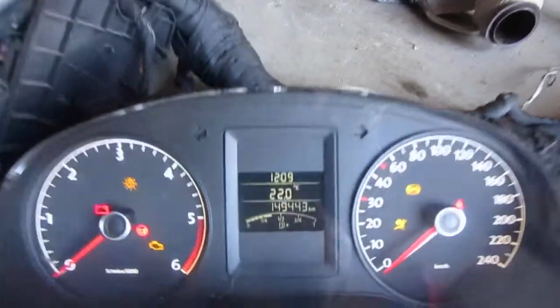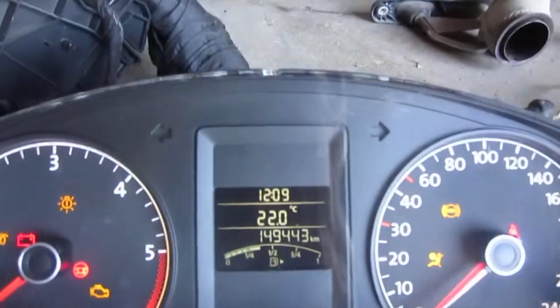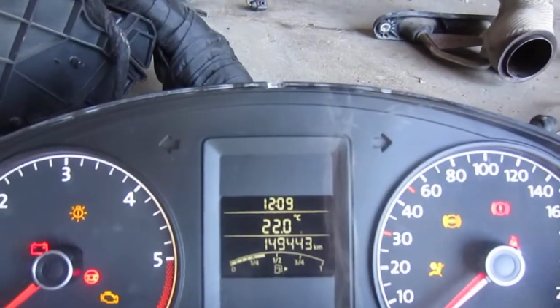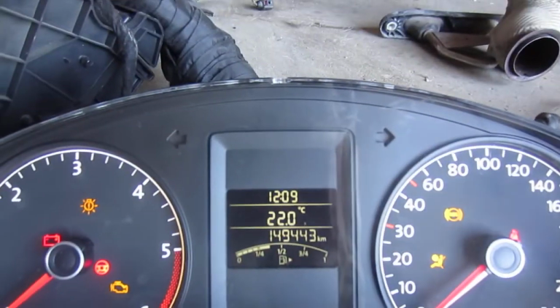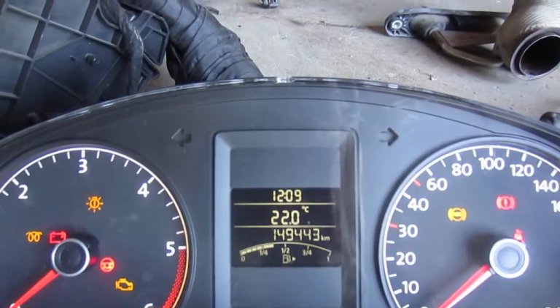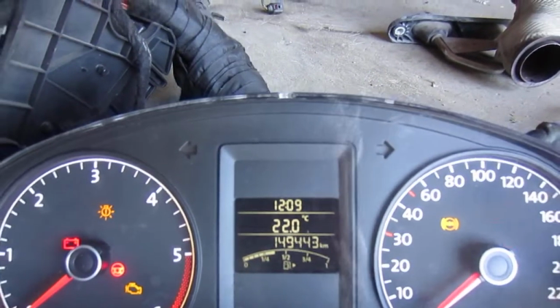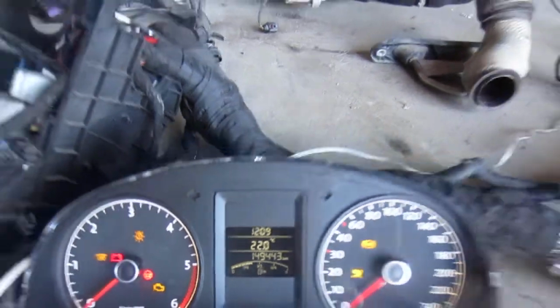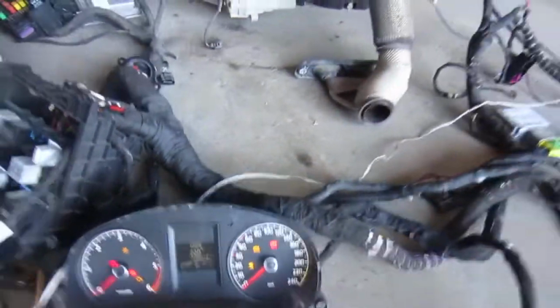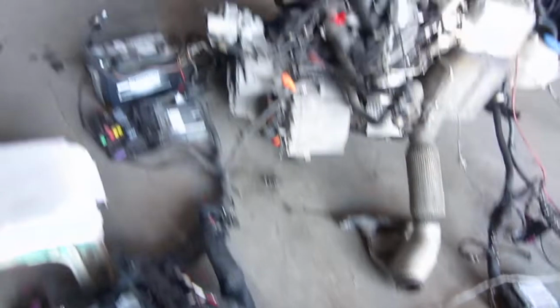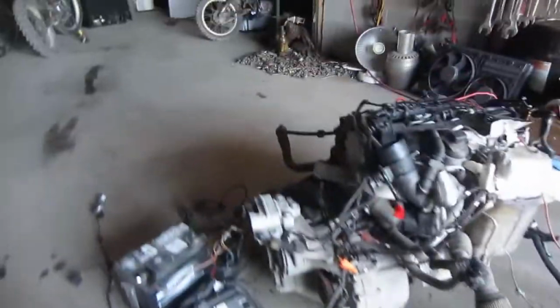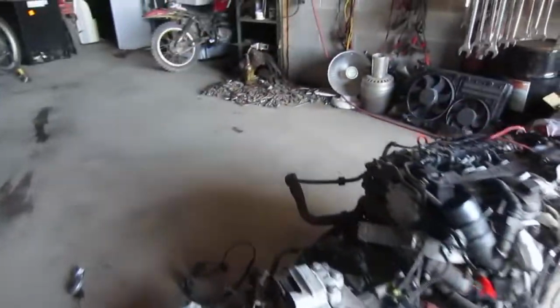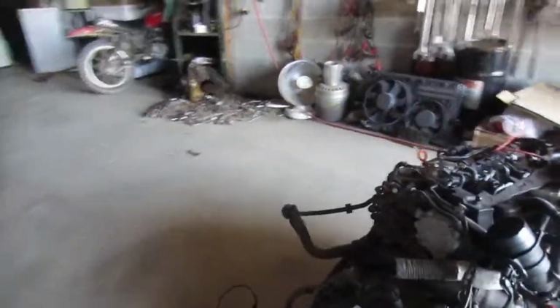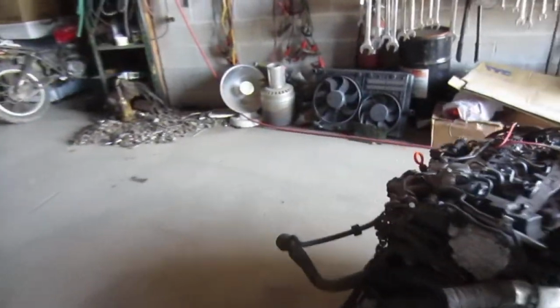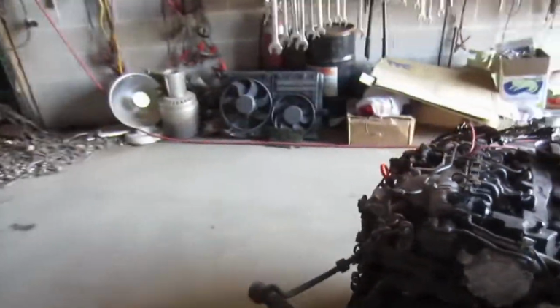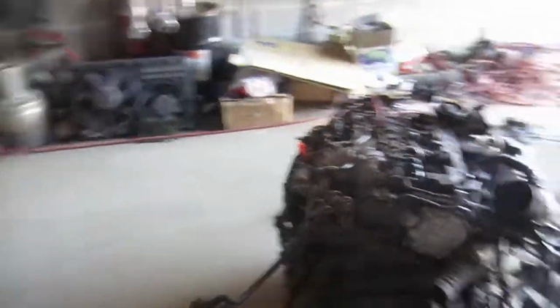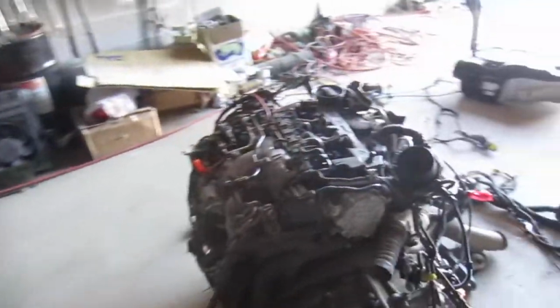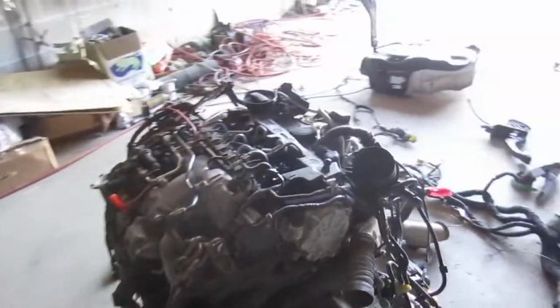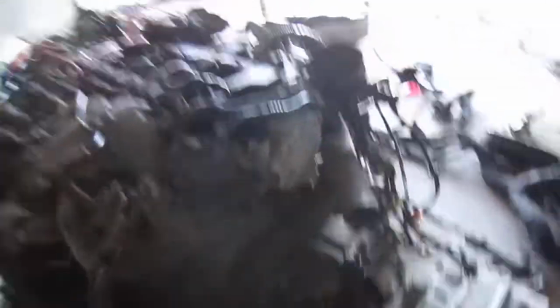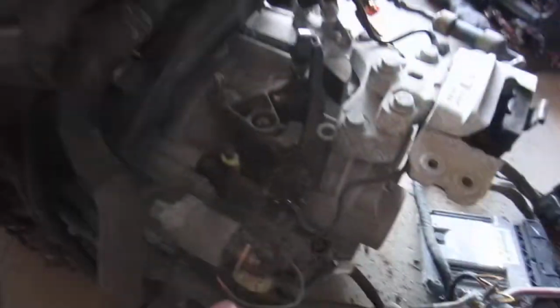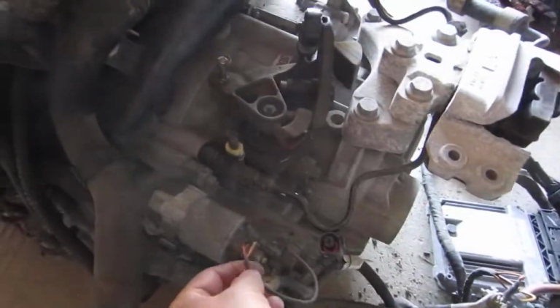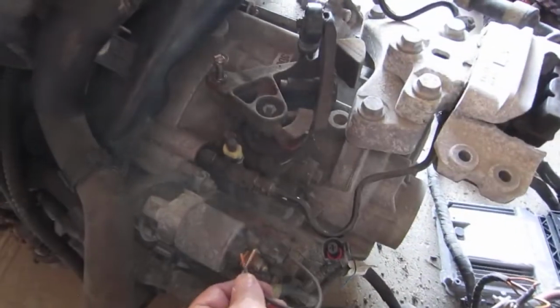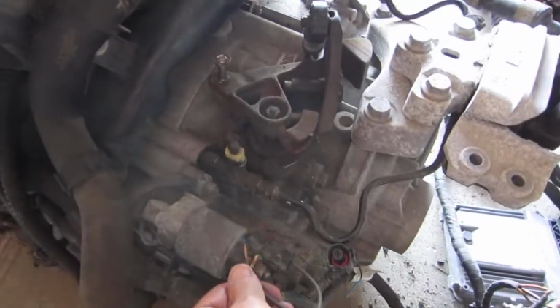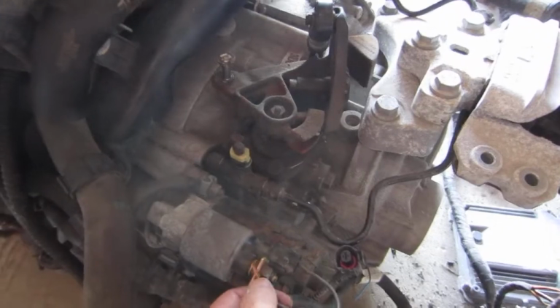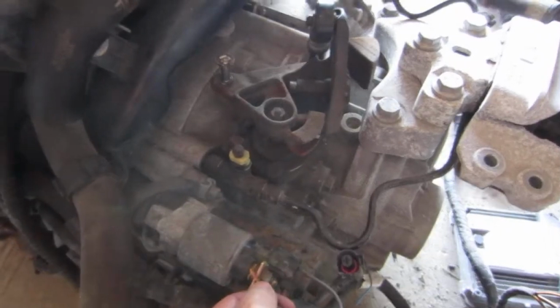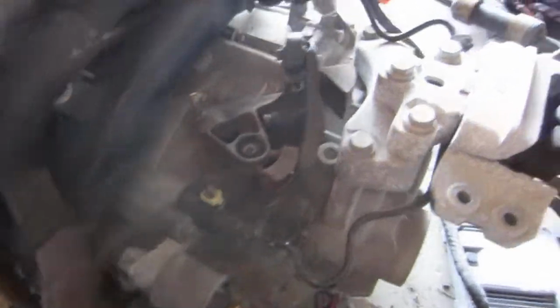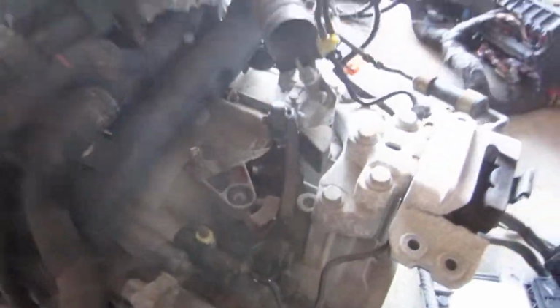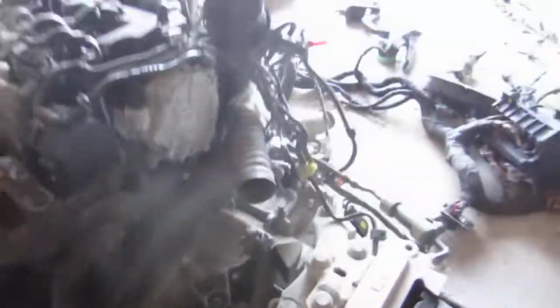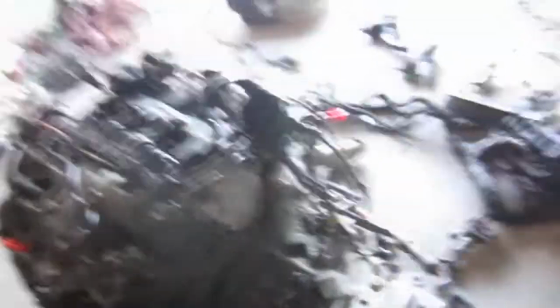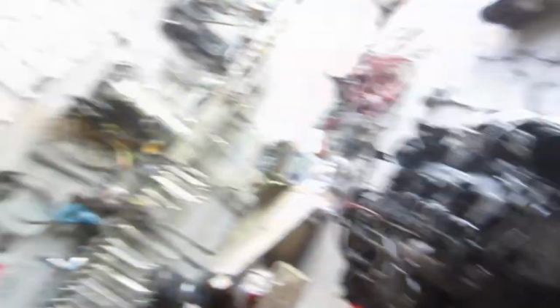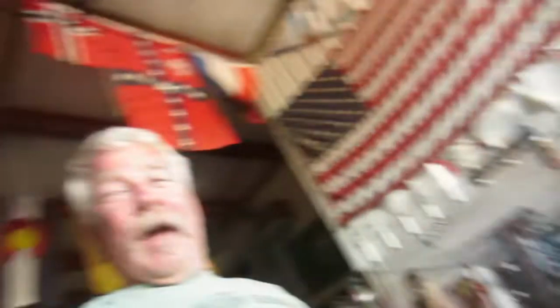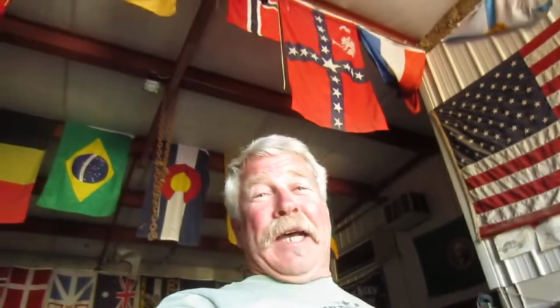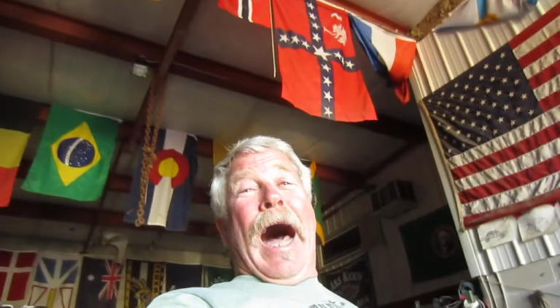Still the same thing — 149K. Now I'll go over to the battery.